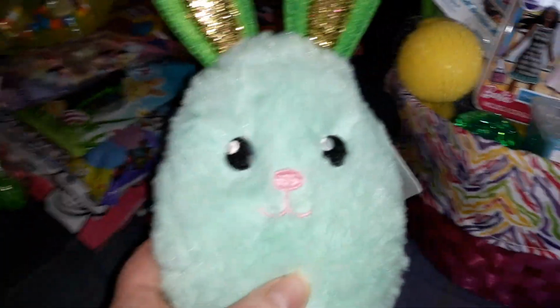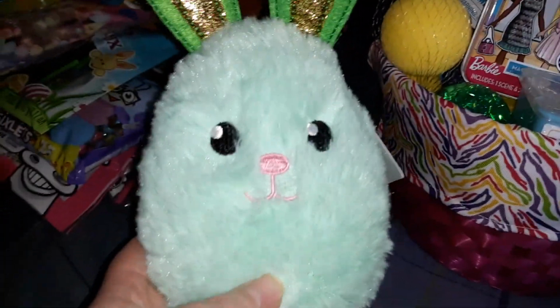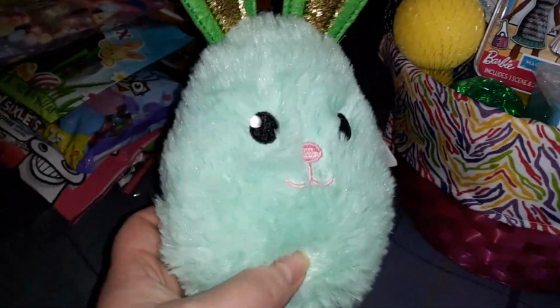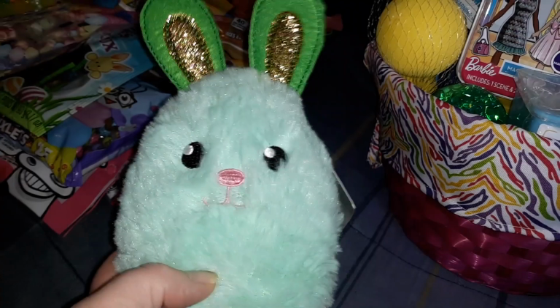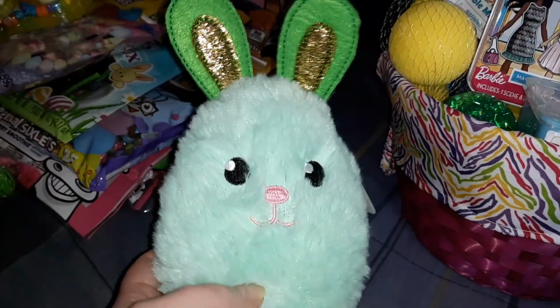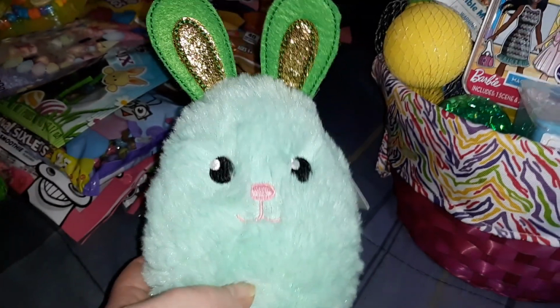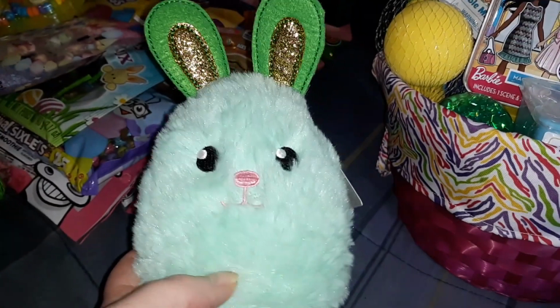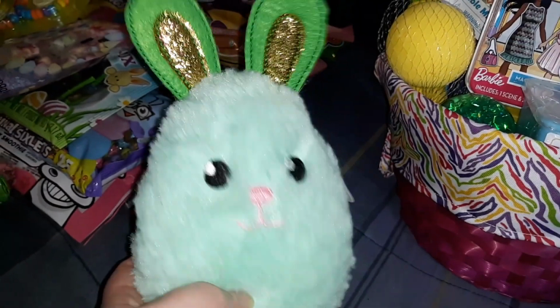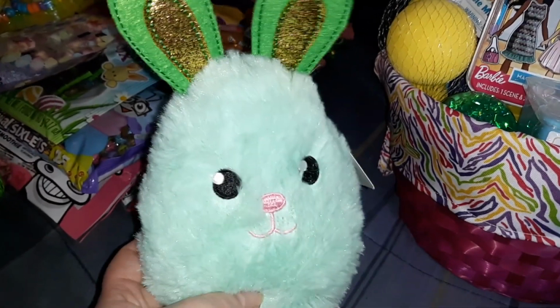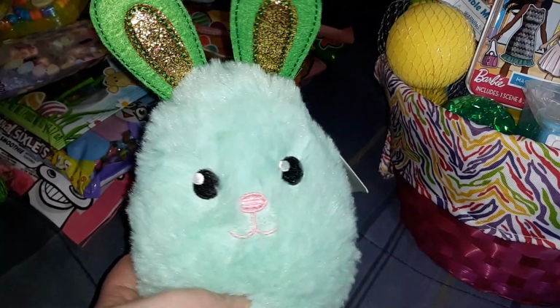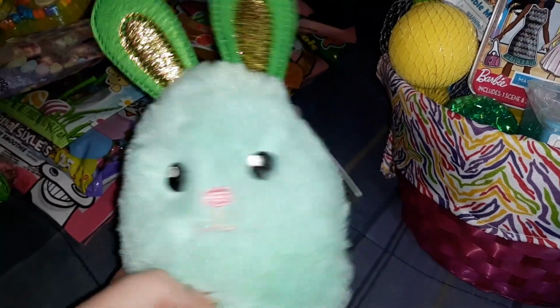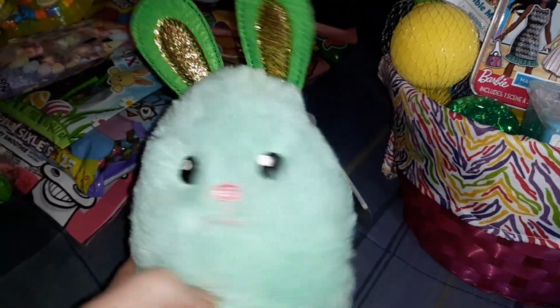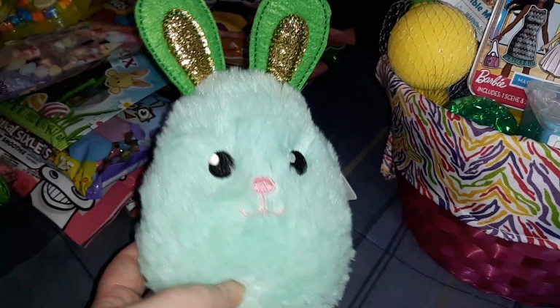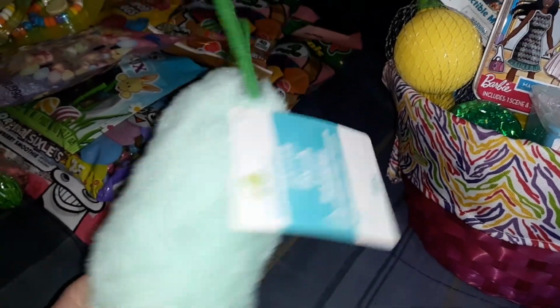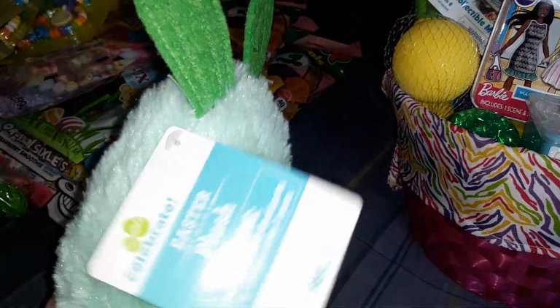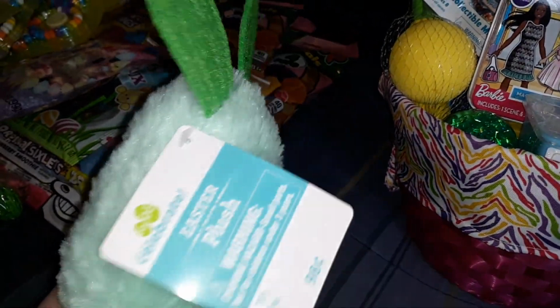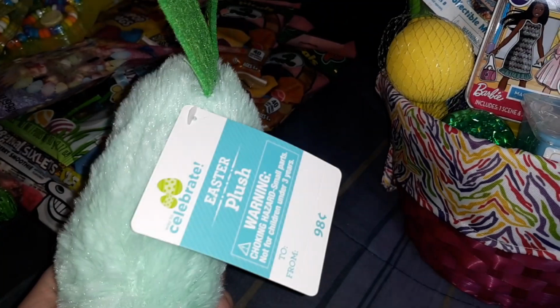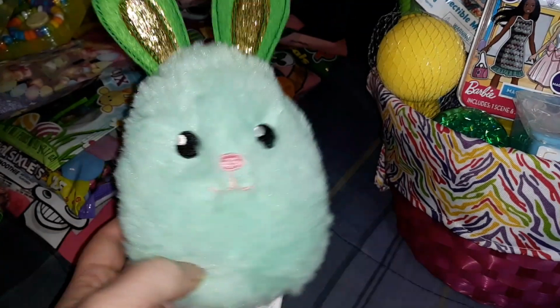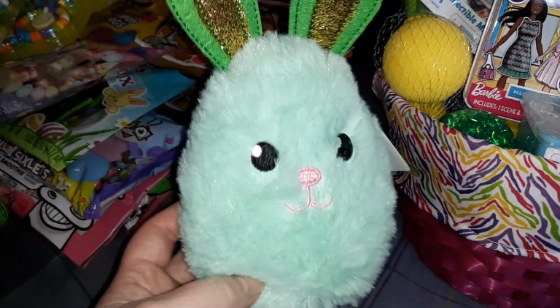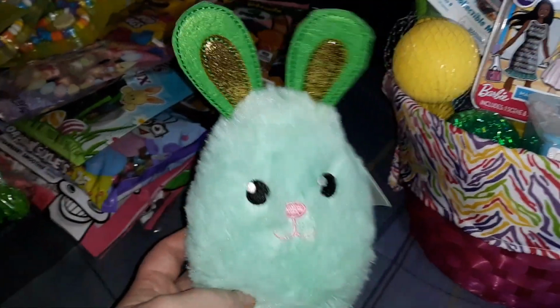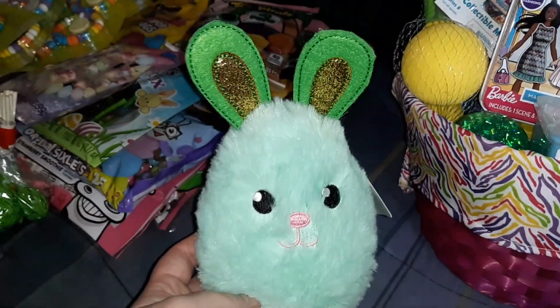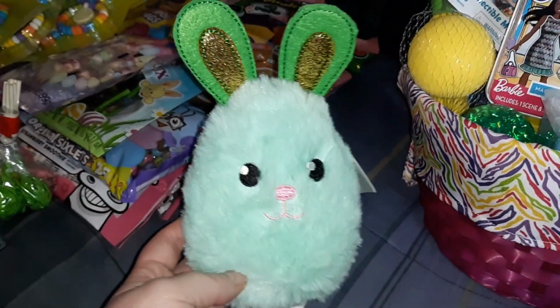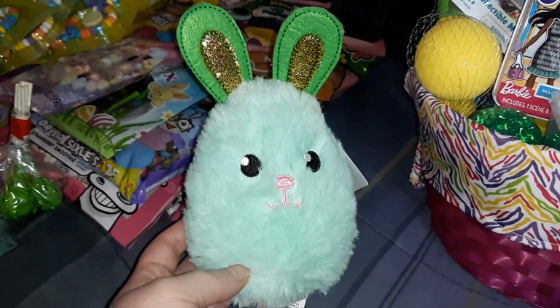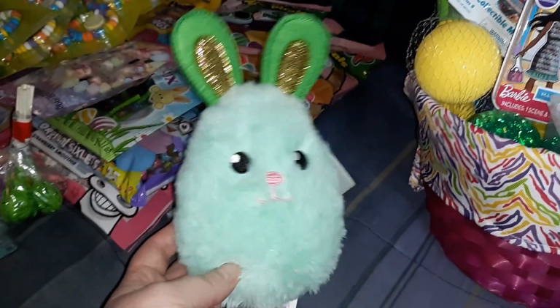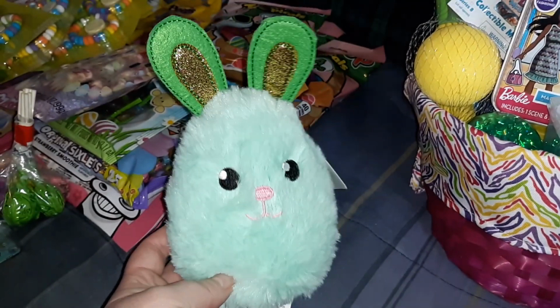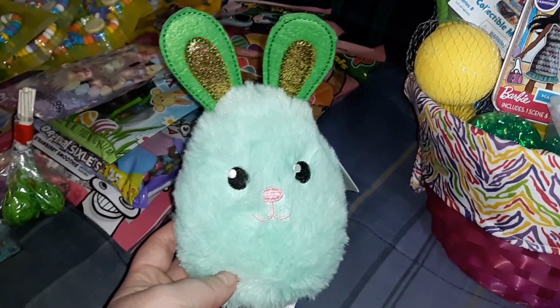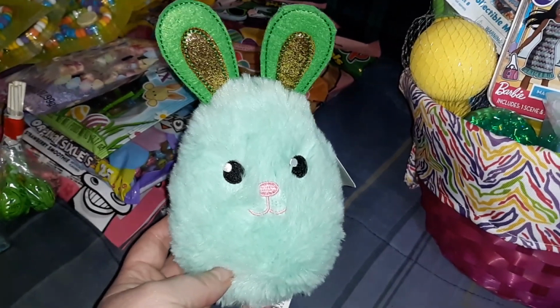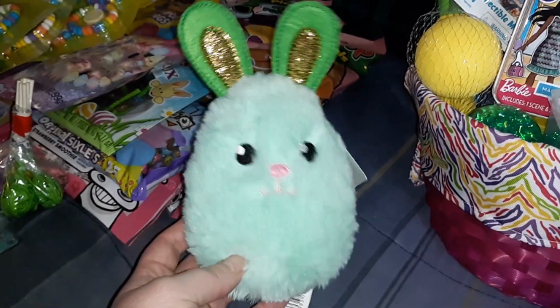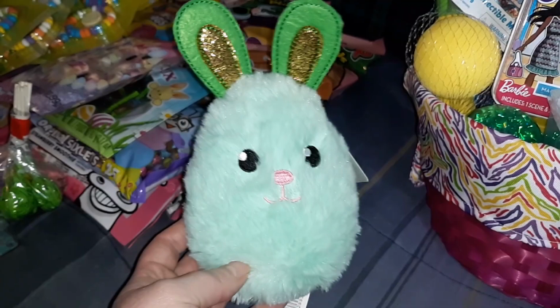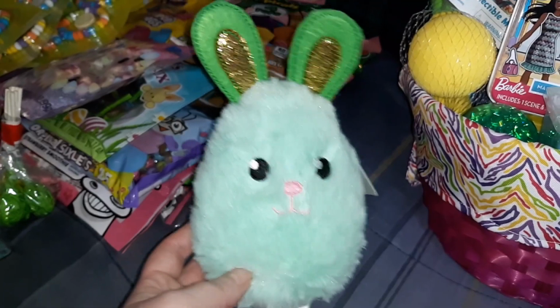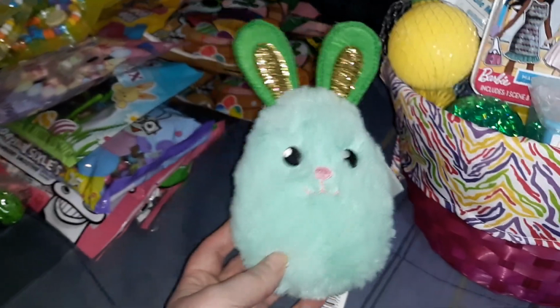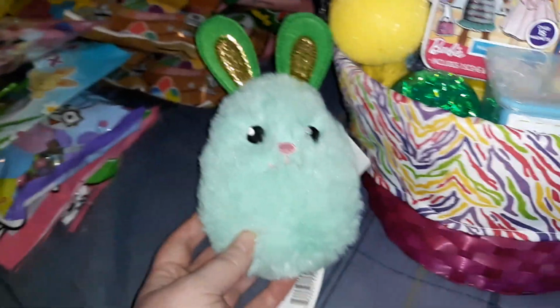As far as what I already have in her basket — I got this little Easter plush from Walmart. We do not need any more stuffed animals, but it was really cute and I thought she would like it, so I picked it up. It was 98 cents.